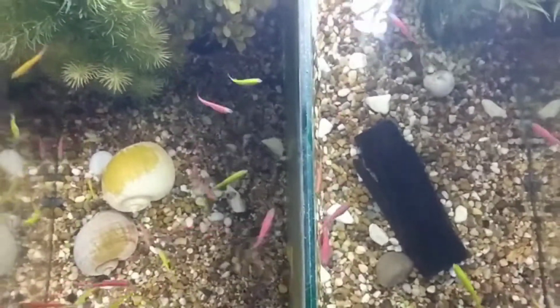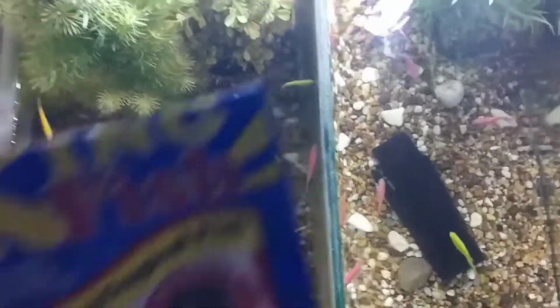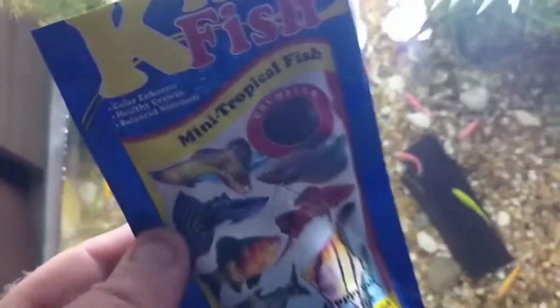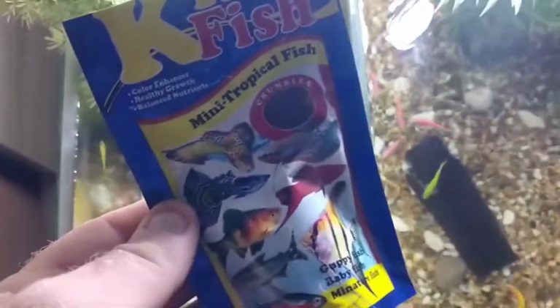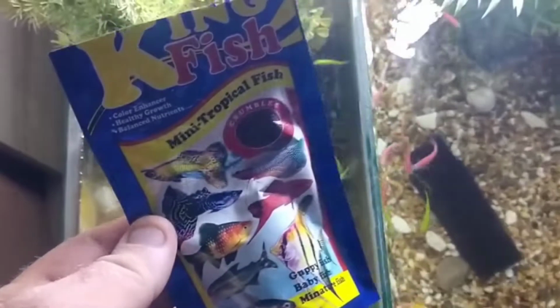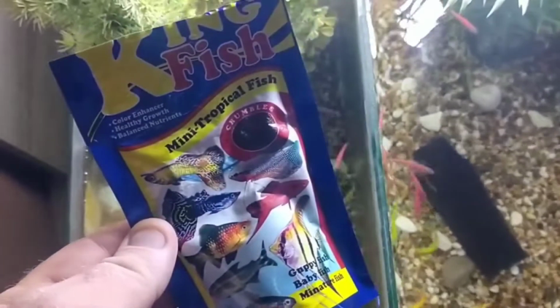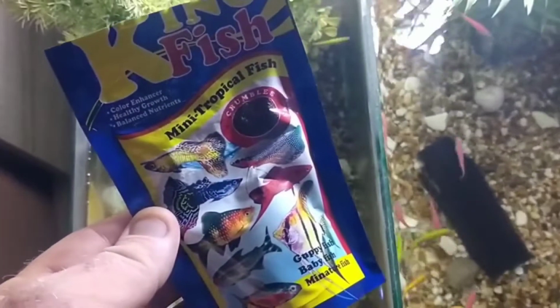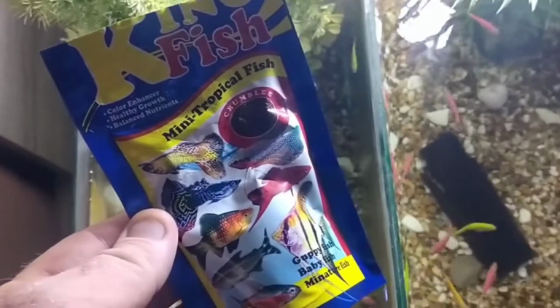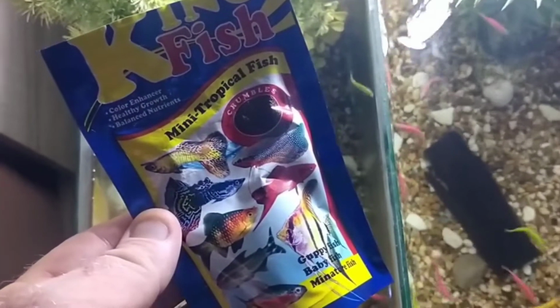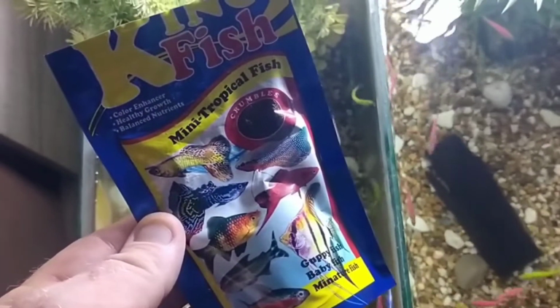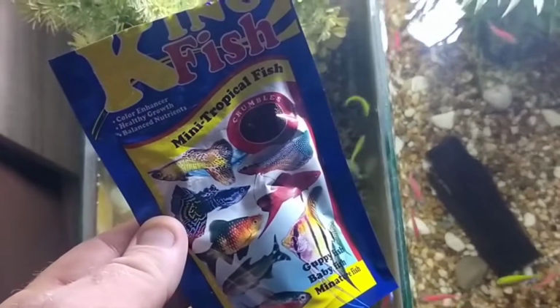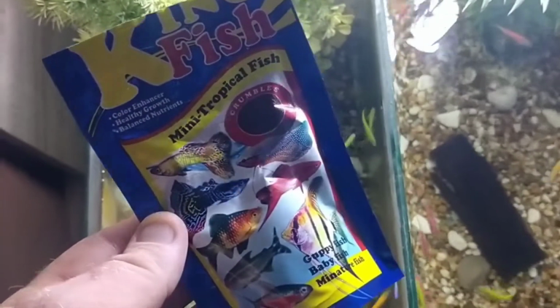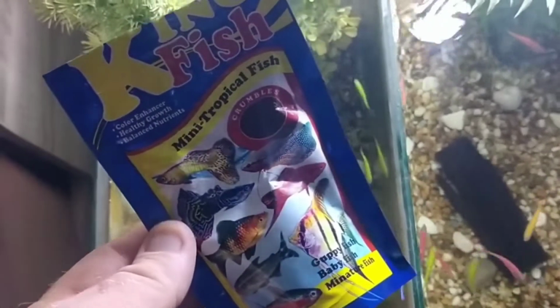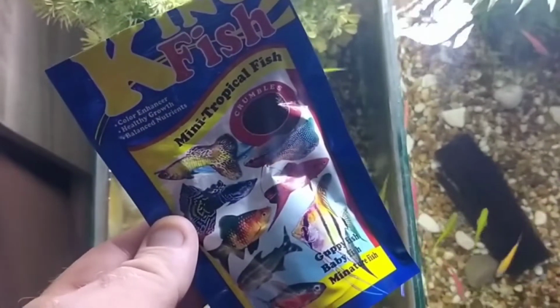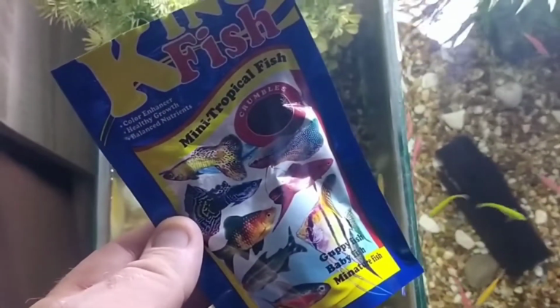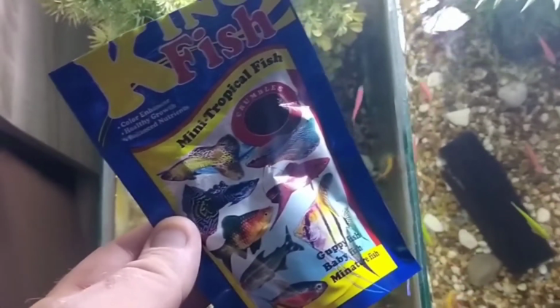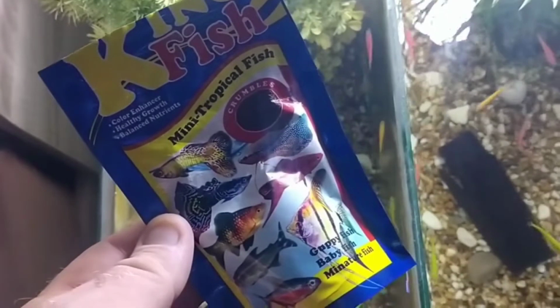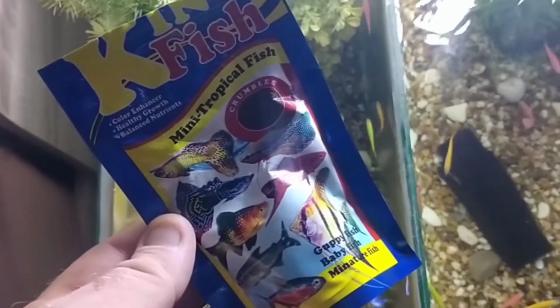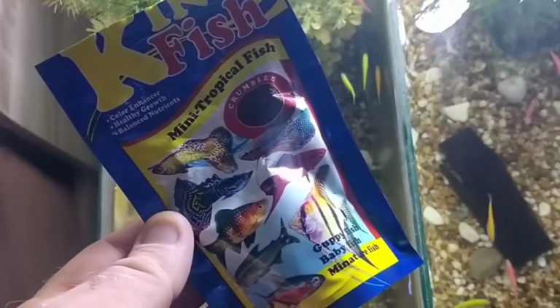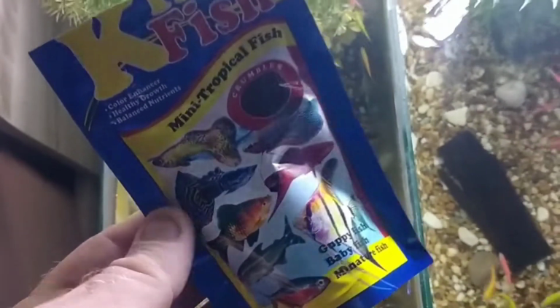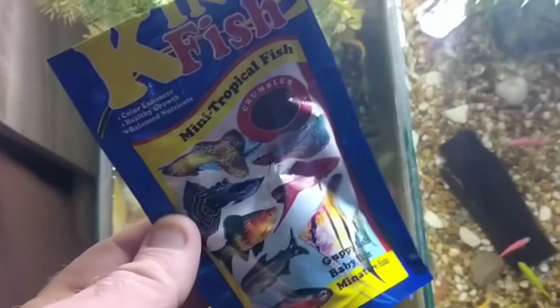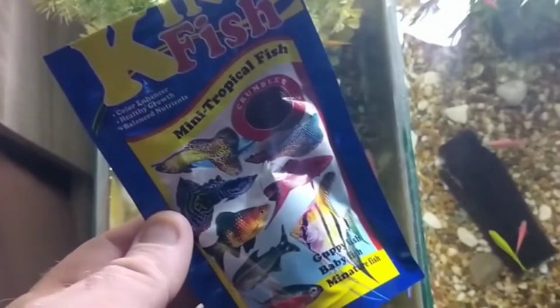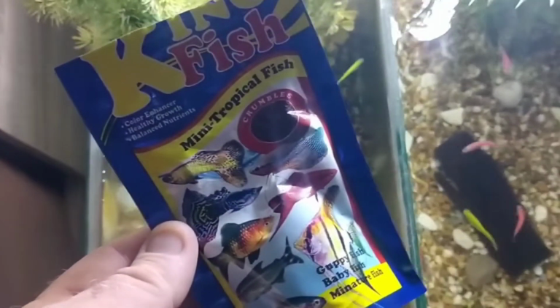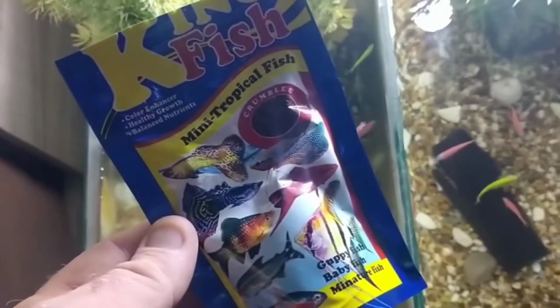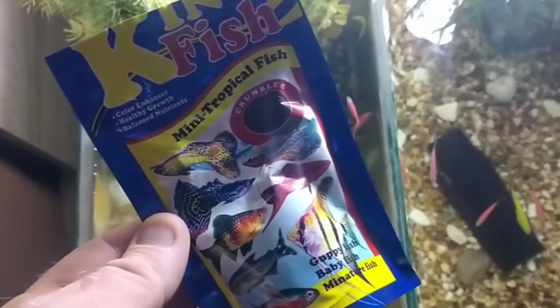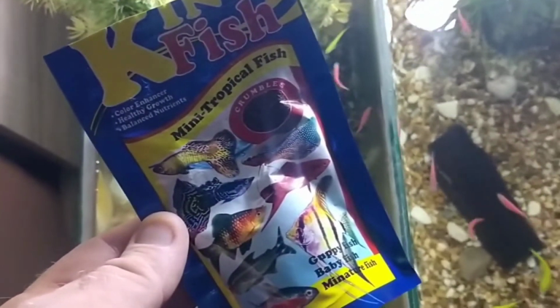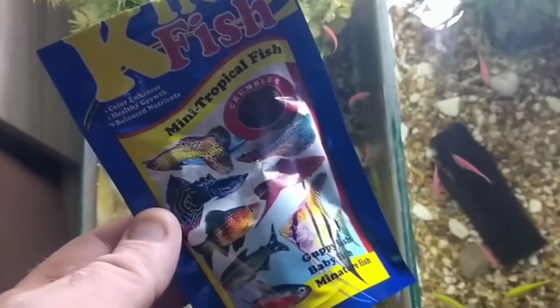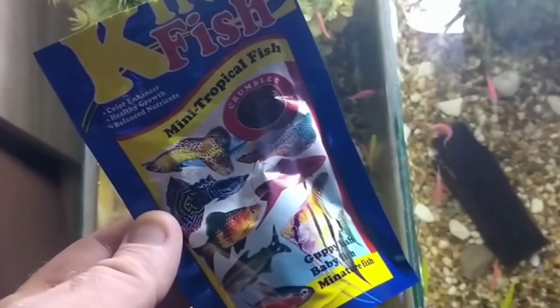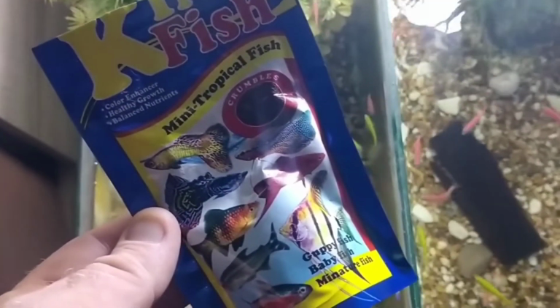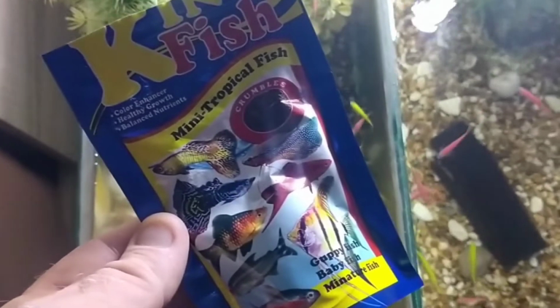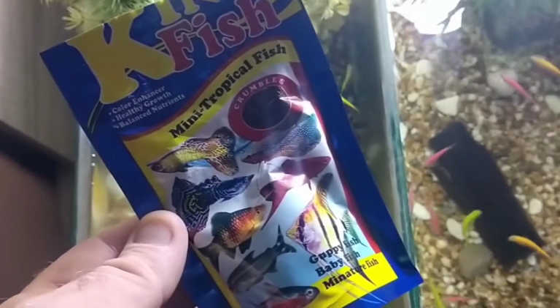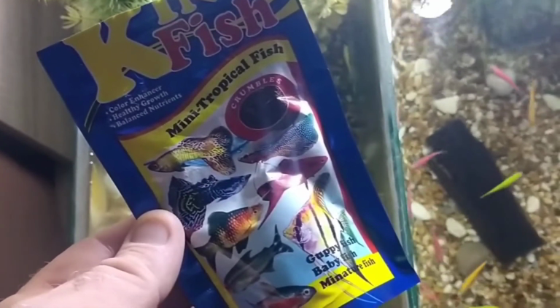We have kingfish, and these are mini tropical fish pellets. I can't recommend this brand enough, and soon we'll have an online shop so you'll be able to buy them from us.